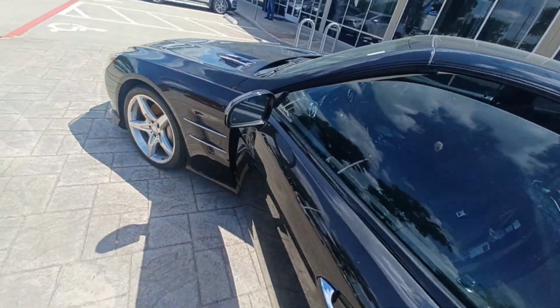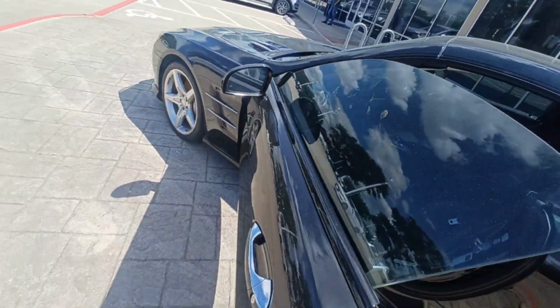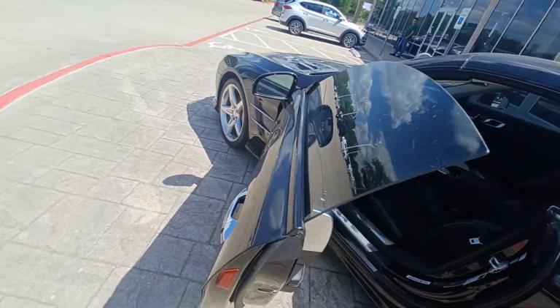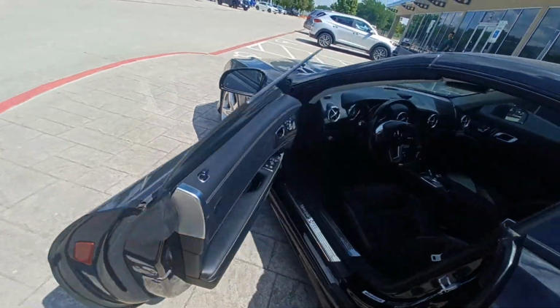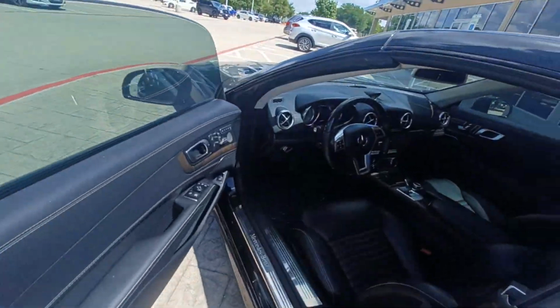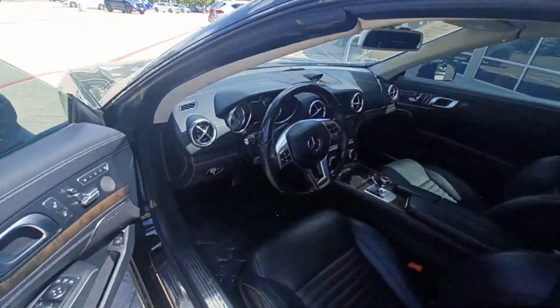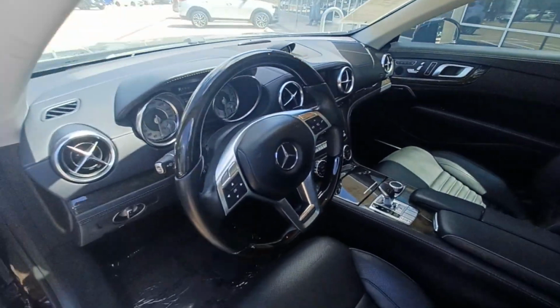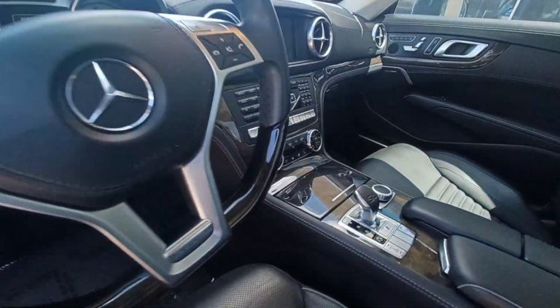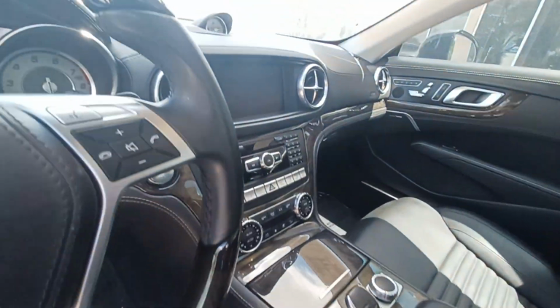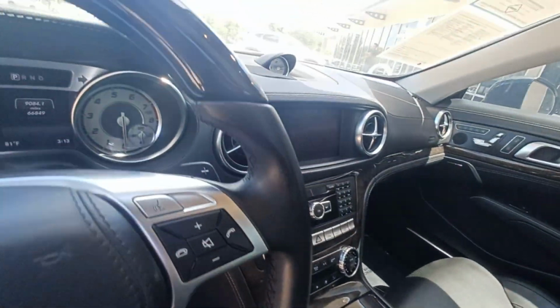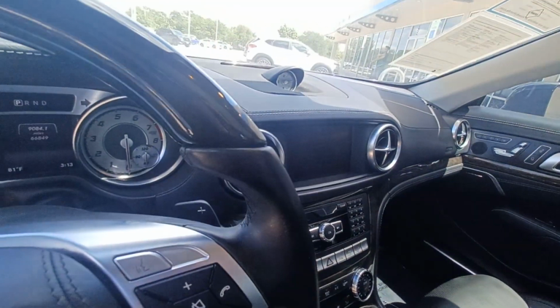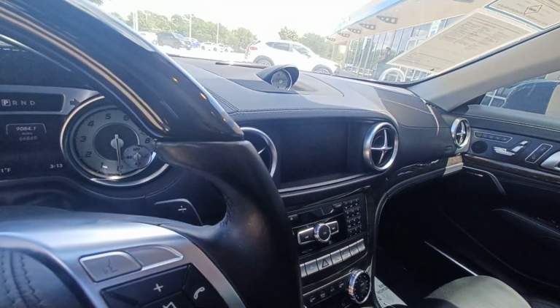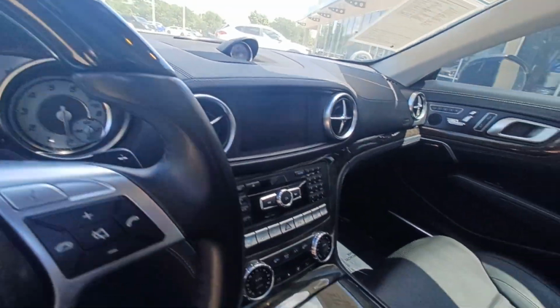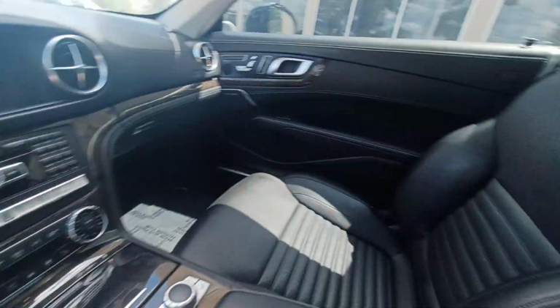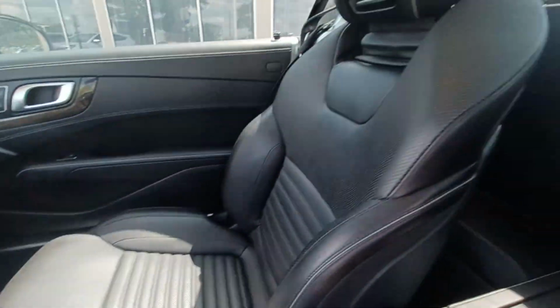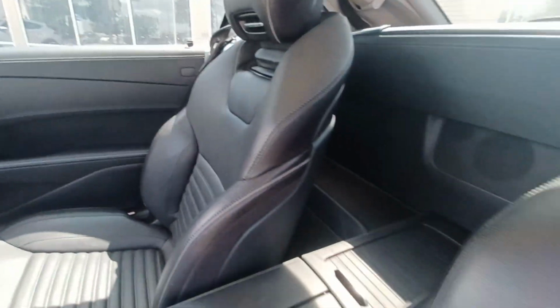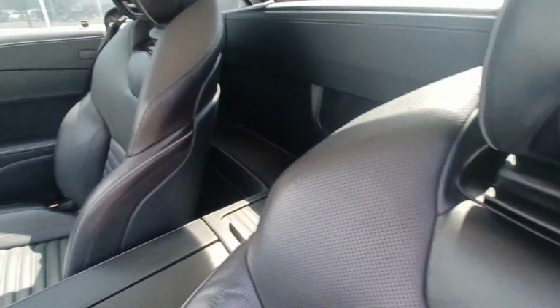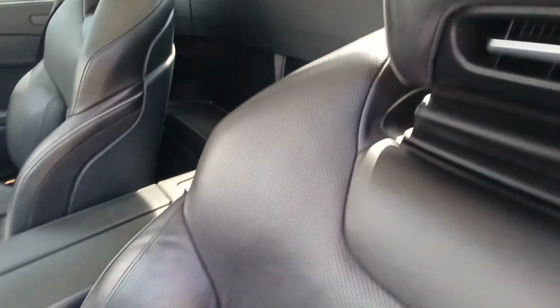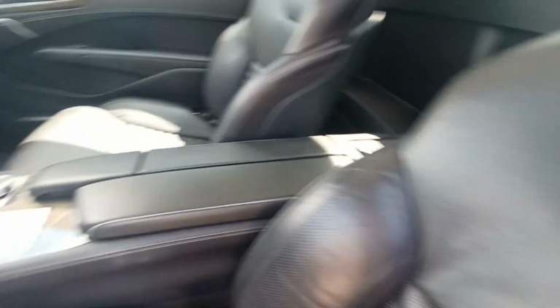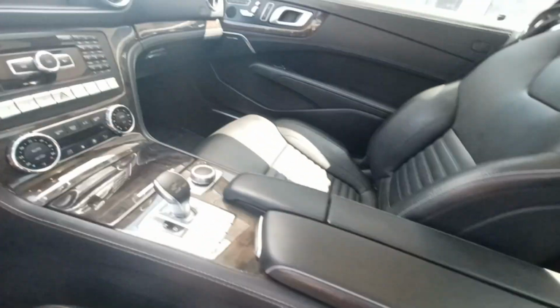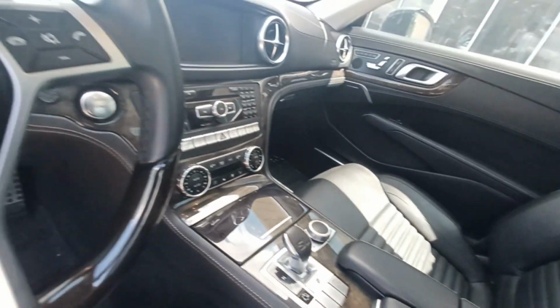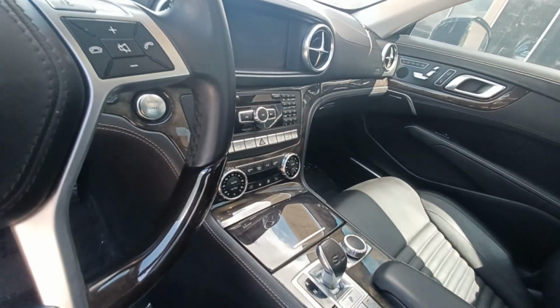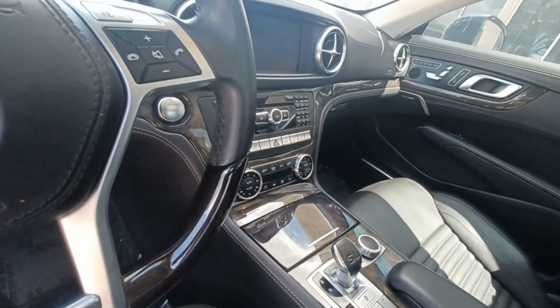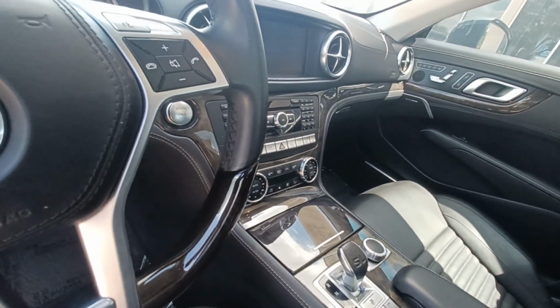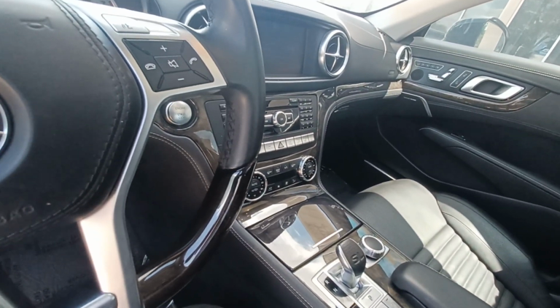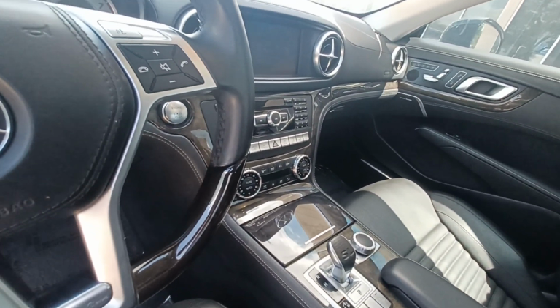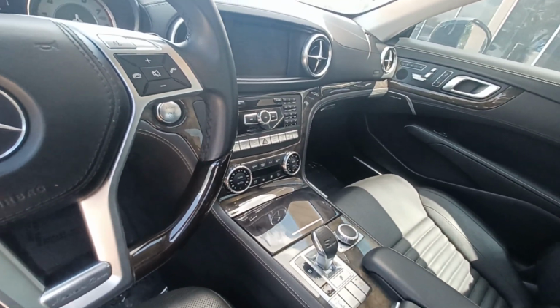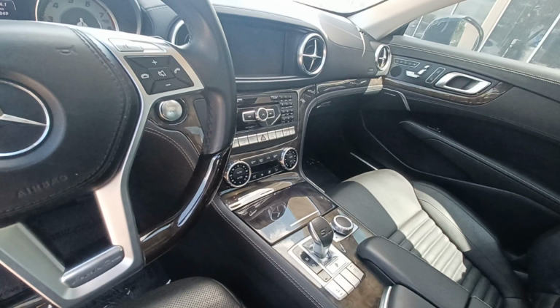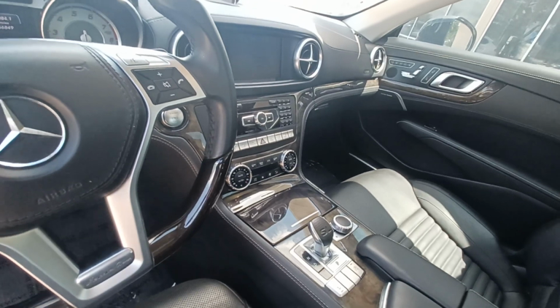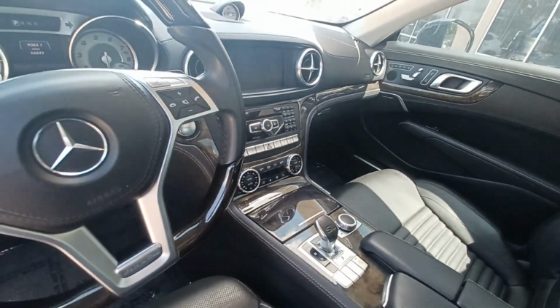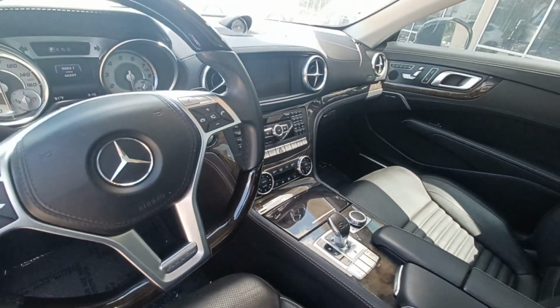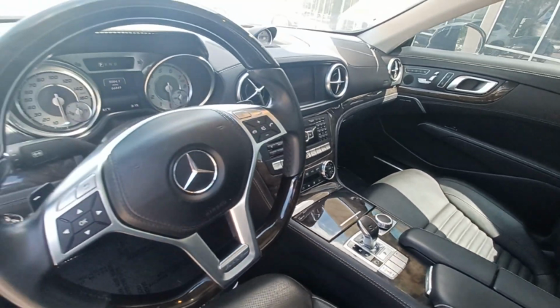Highlighted features on this vehicle include navigation system, leather upholstery, automatic temperature control, emergency communication system, and premium audio system.